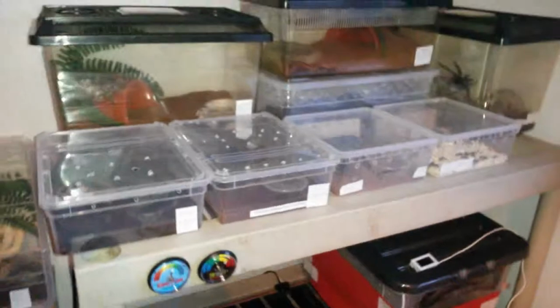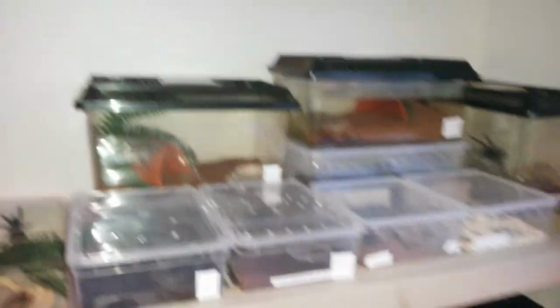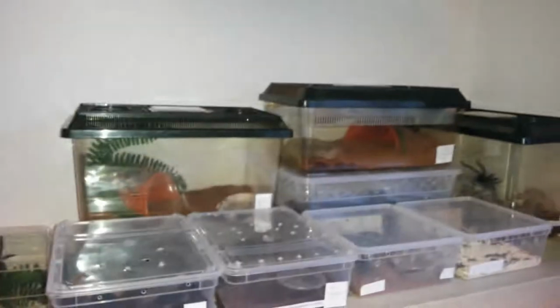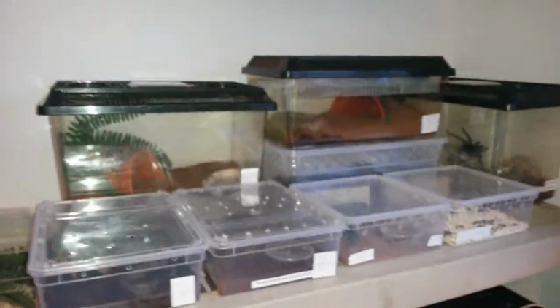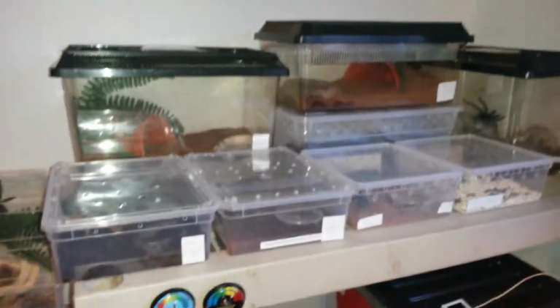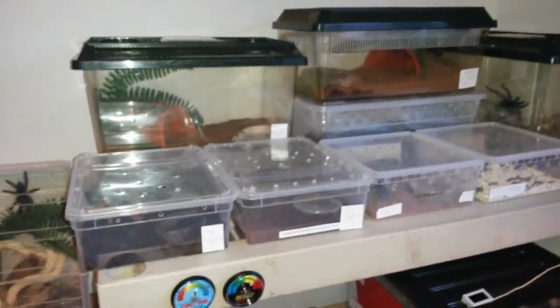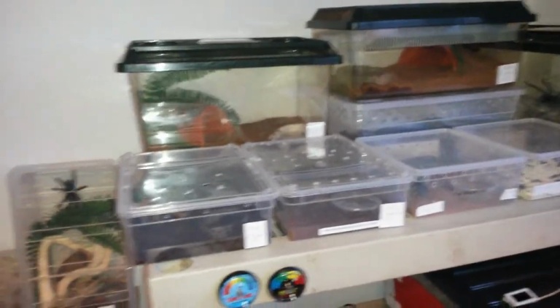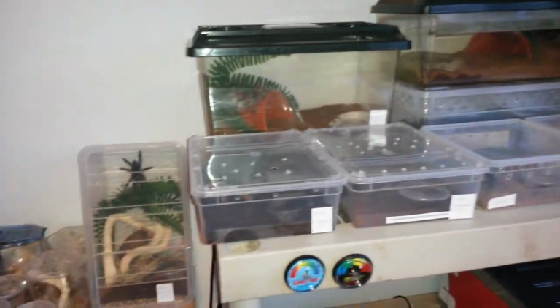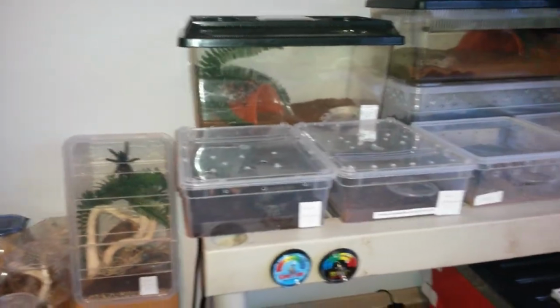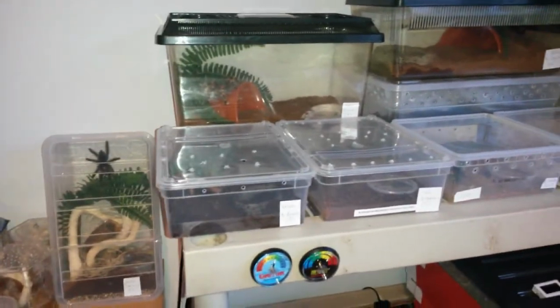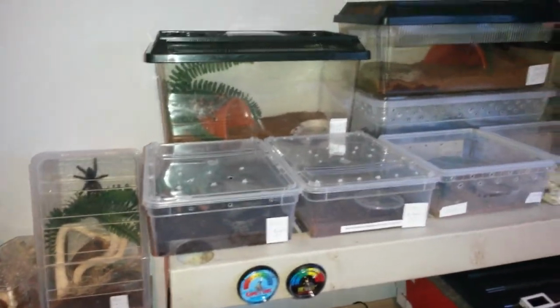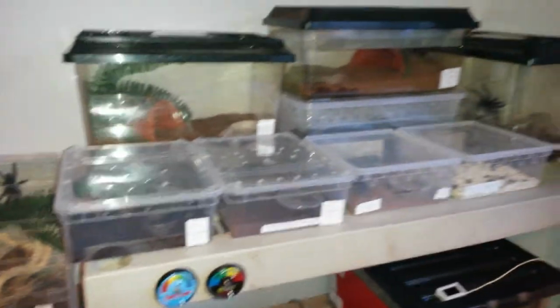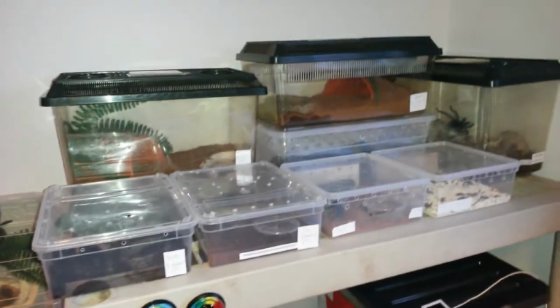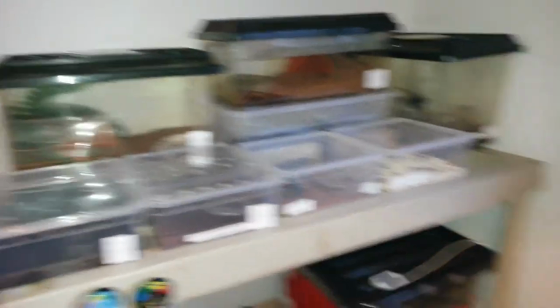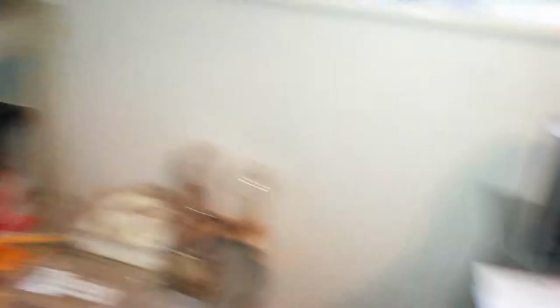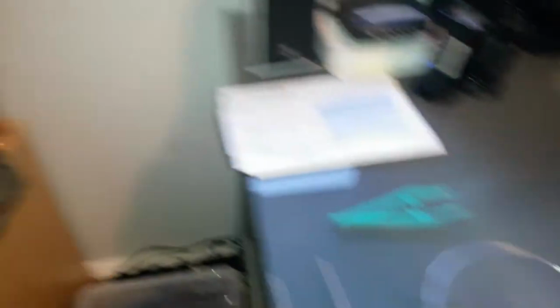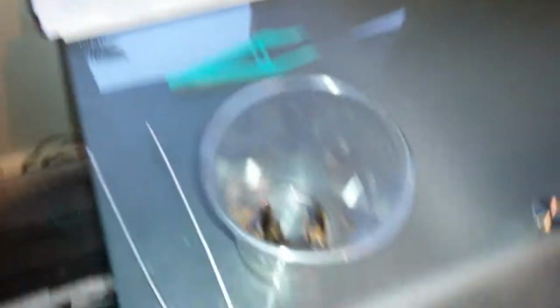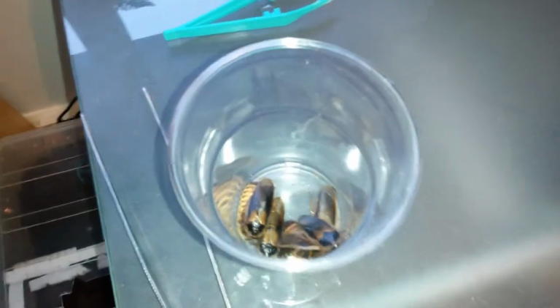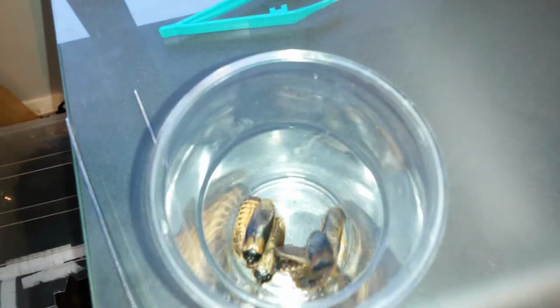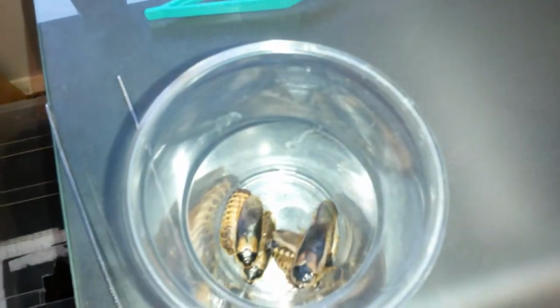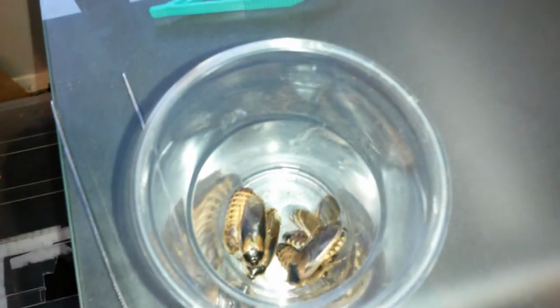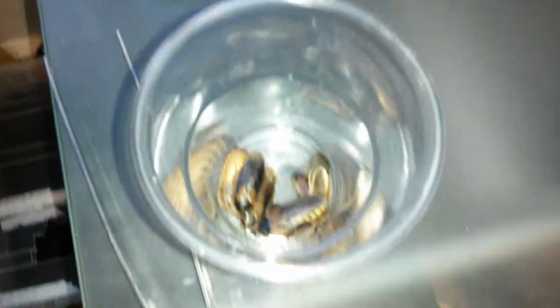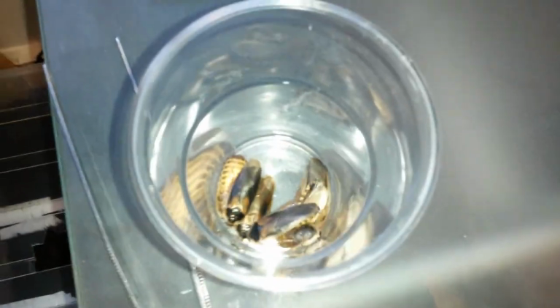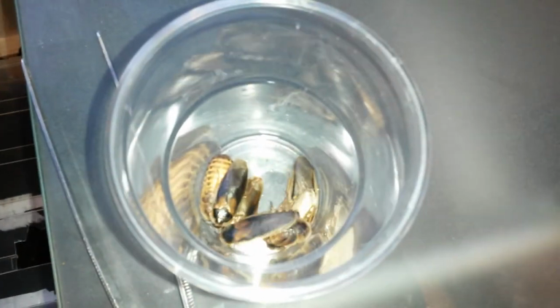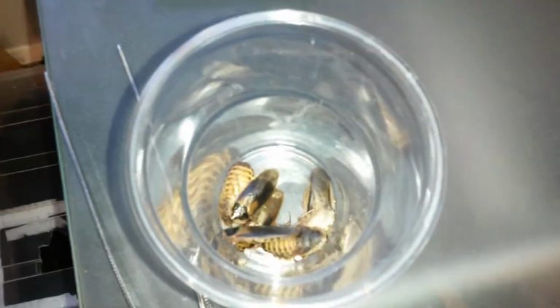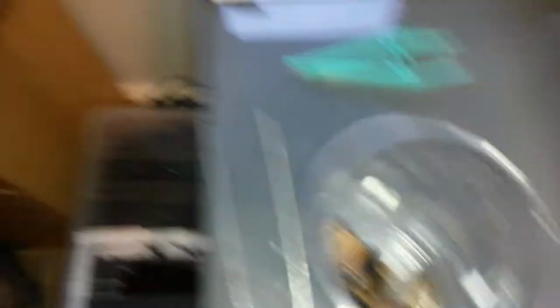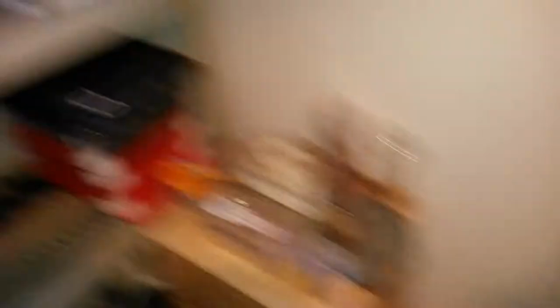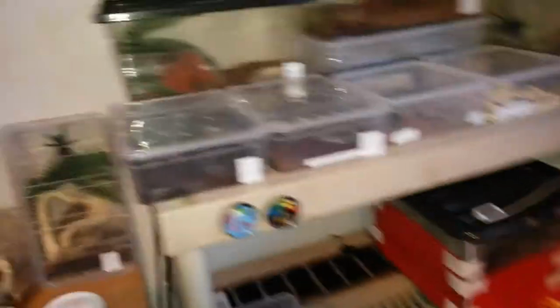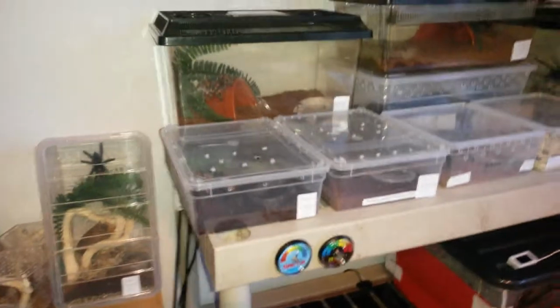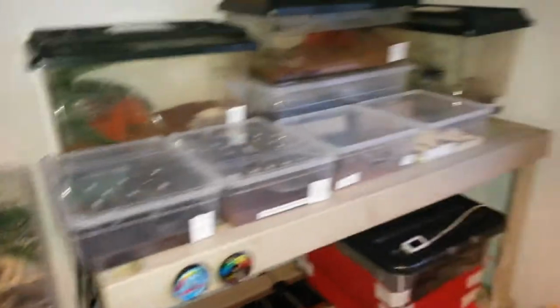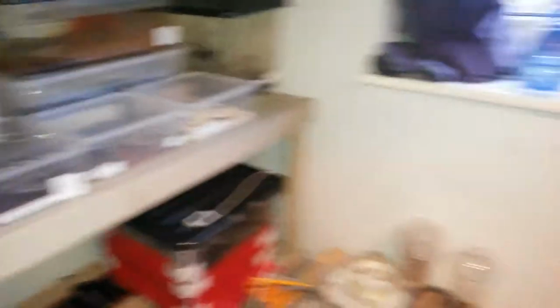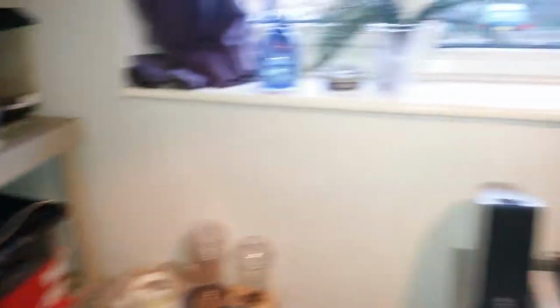It's going to be part two of my feeding video on my larger tarantulas. They don't have many, and they all eat dubias that I breed myself. So let's get started.